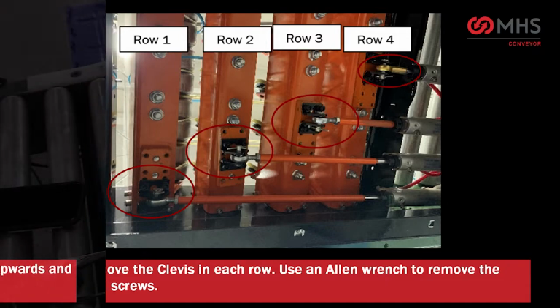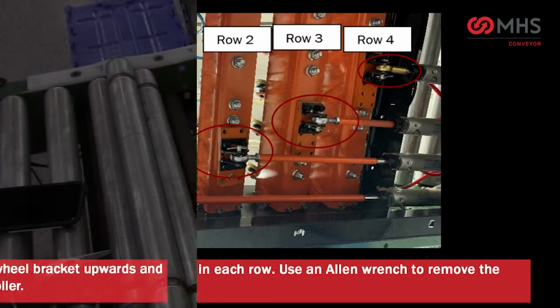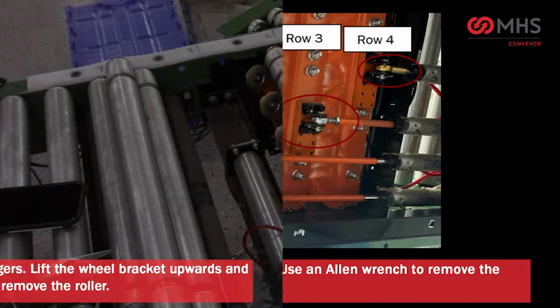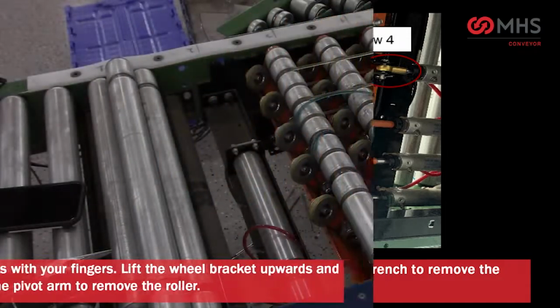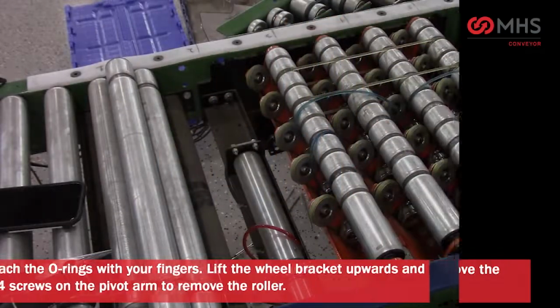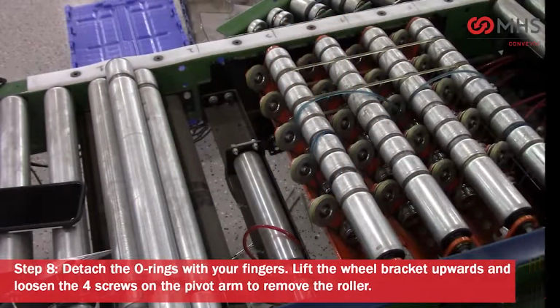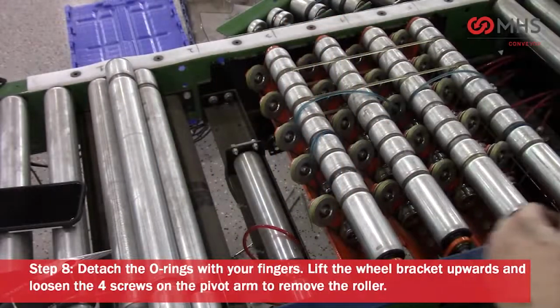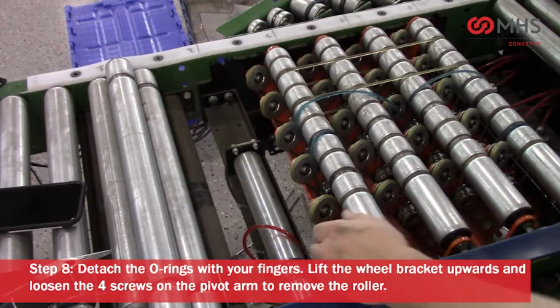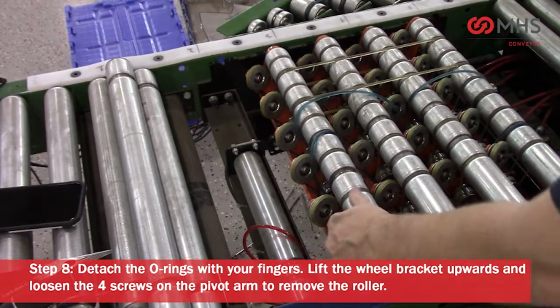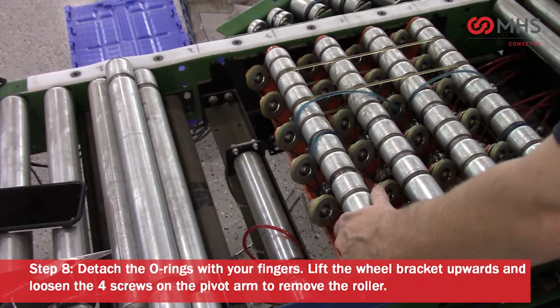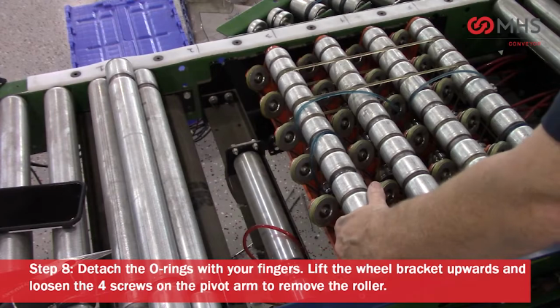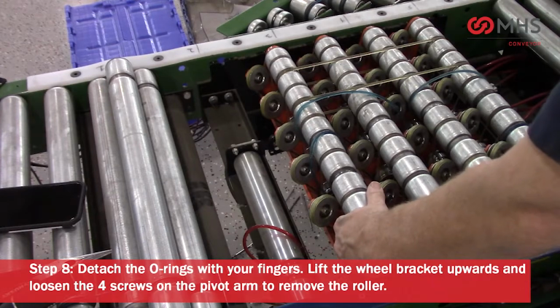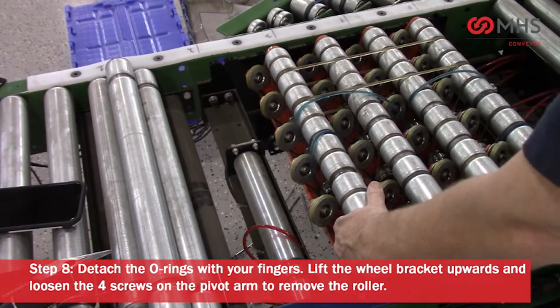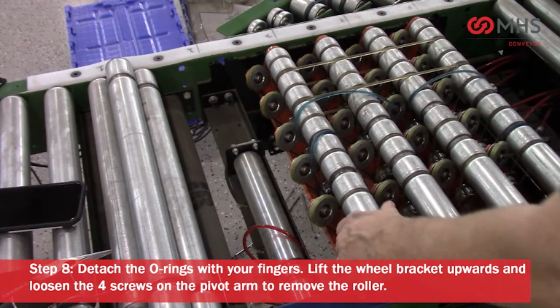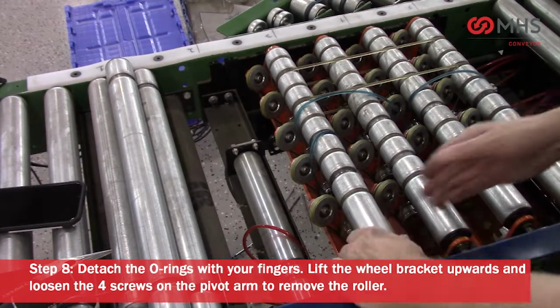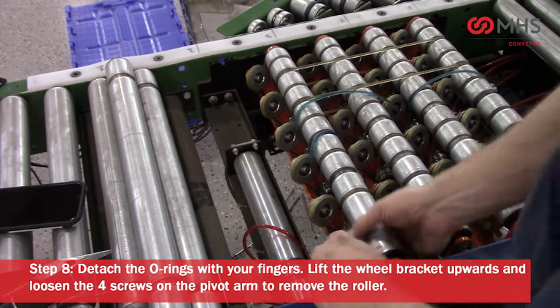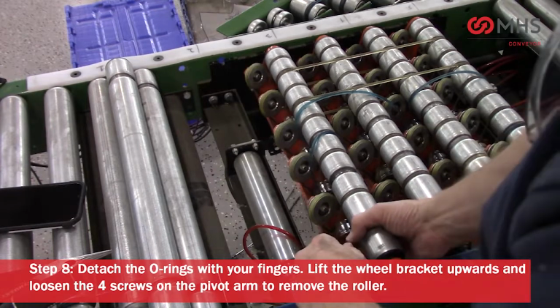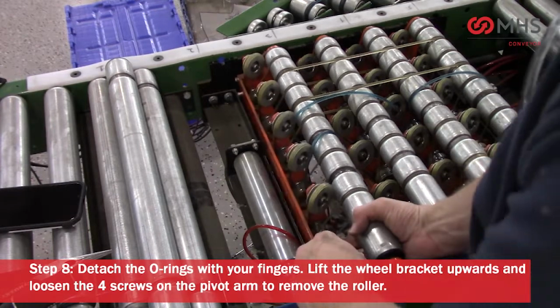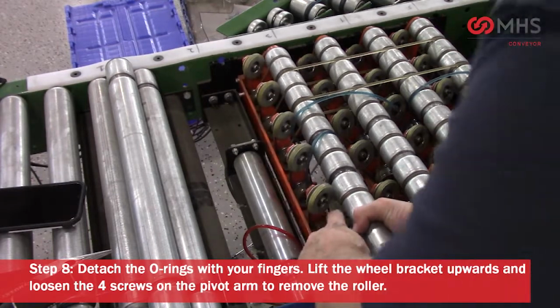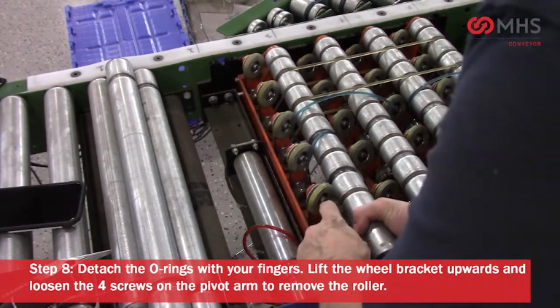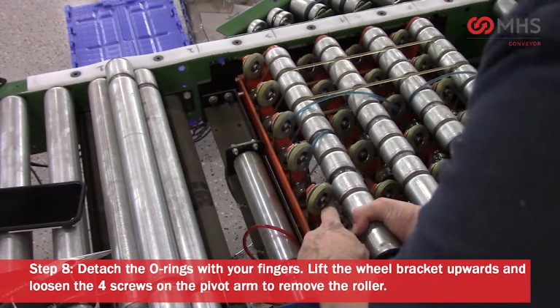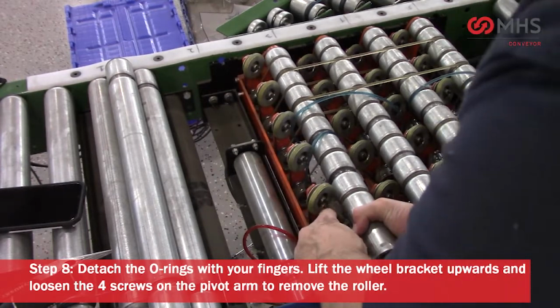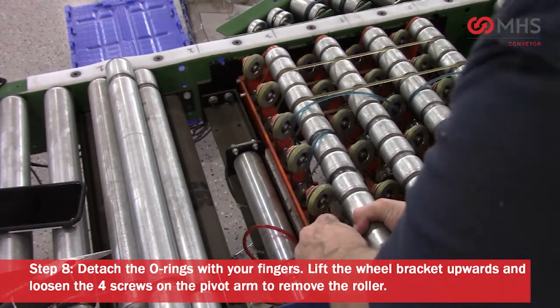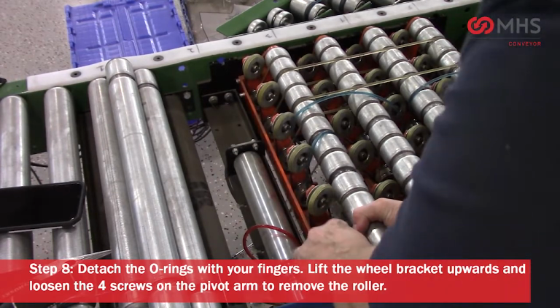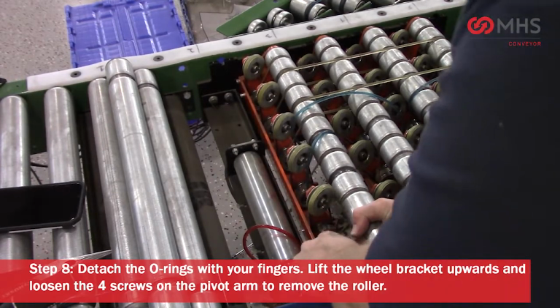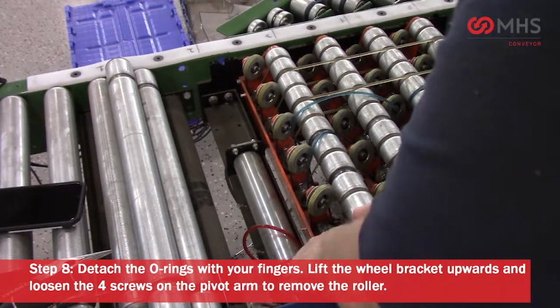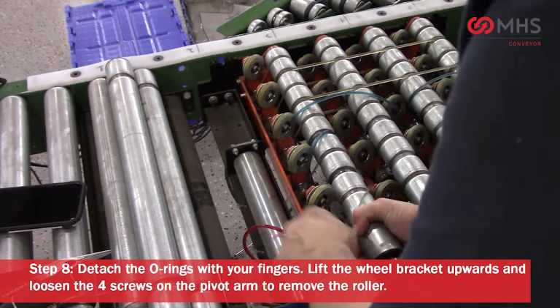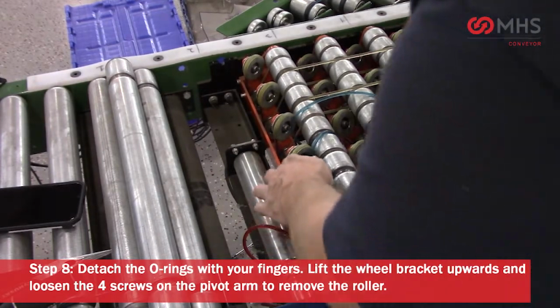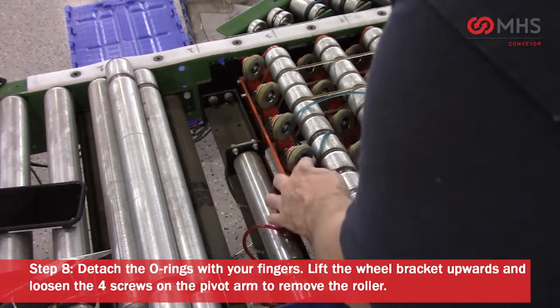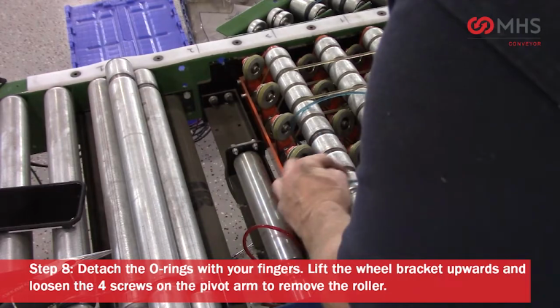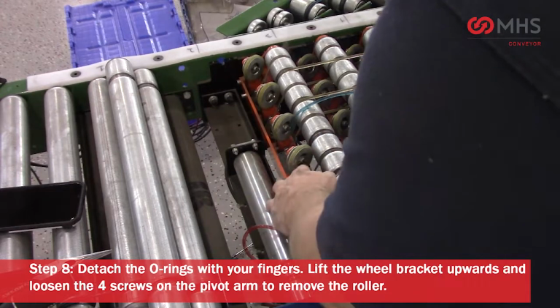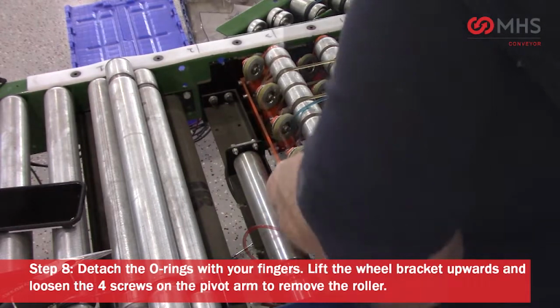Remove the clevis in each row. Use an Allen wrench to remove the socket head screws. Detach the o-rings with your fingers. Lift the wheel bracket upwards and loosen the four screws on the pivot arm to remove the roller.